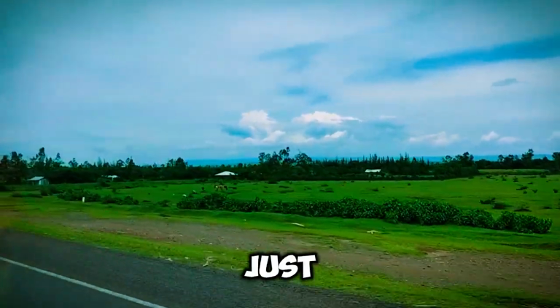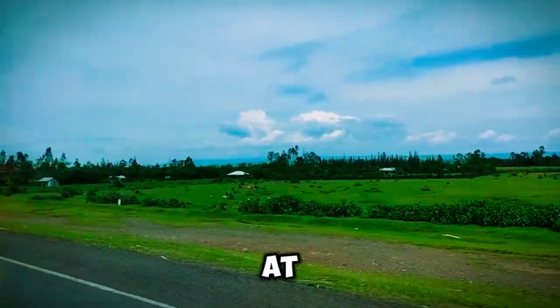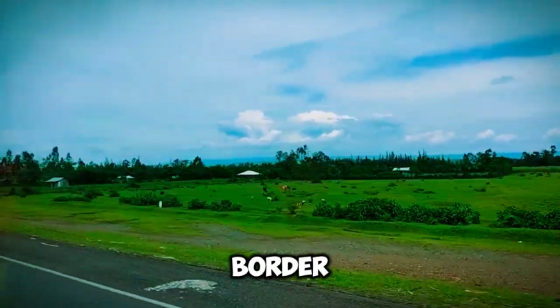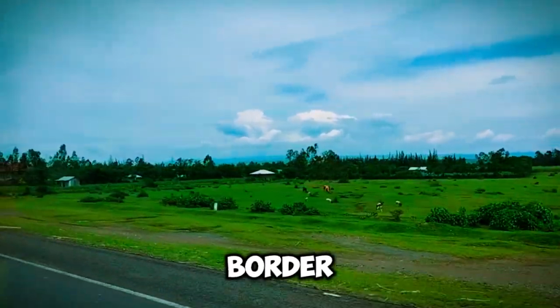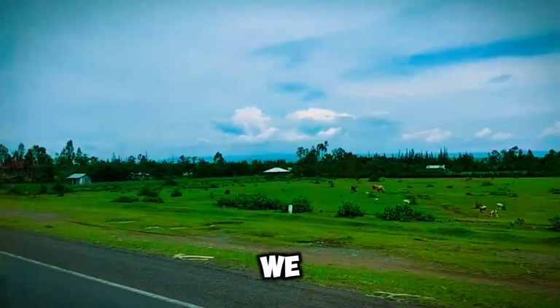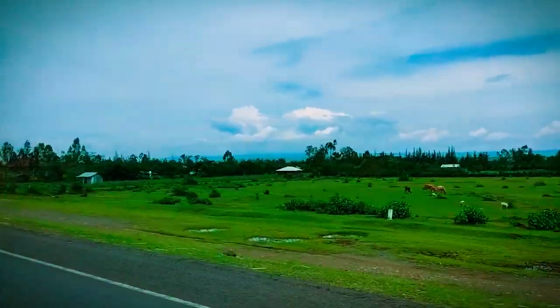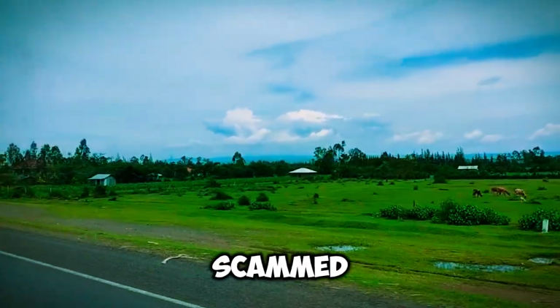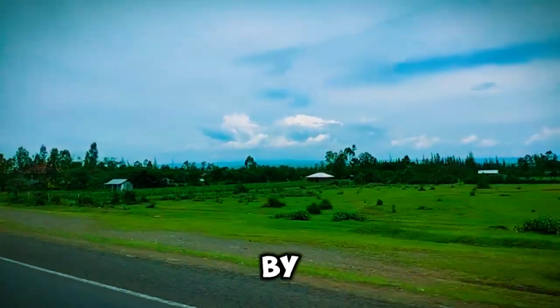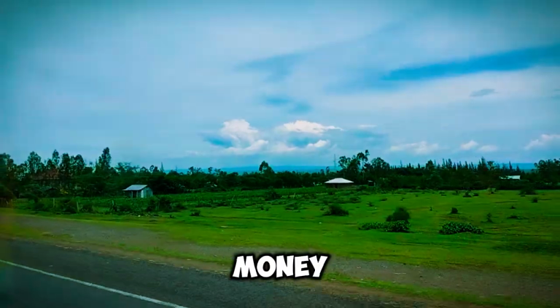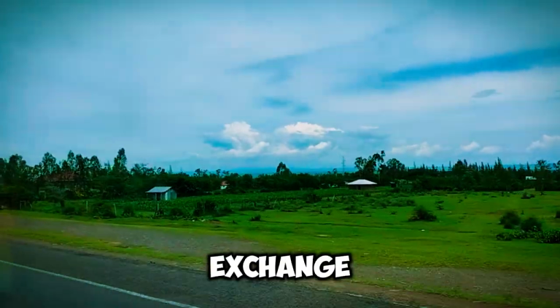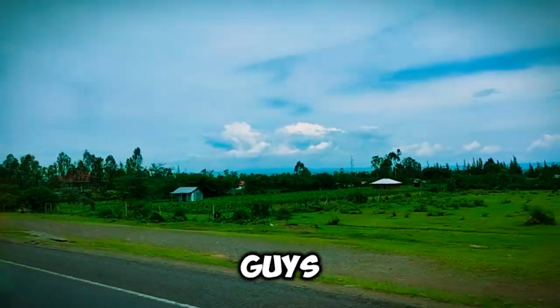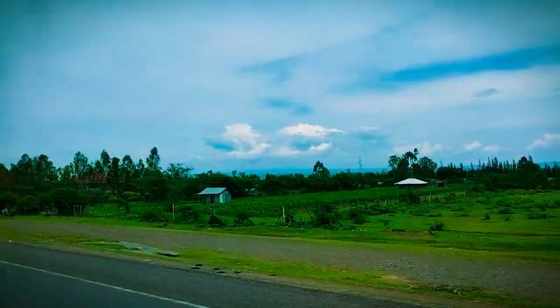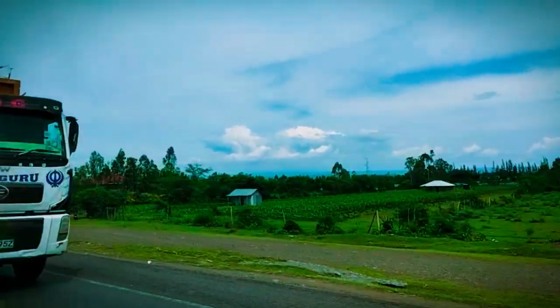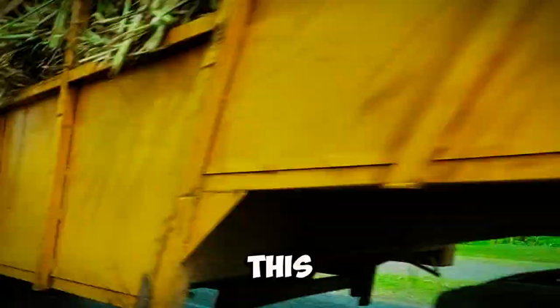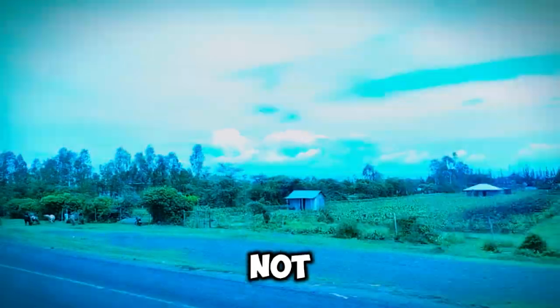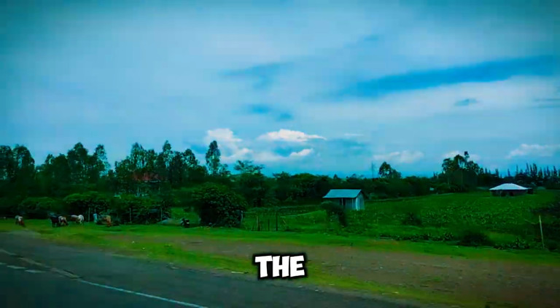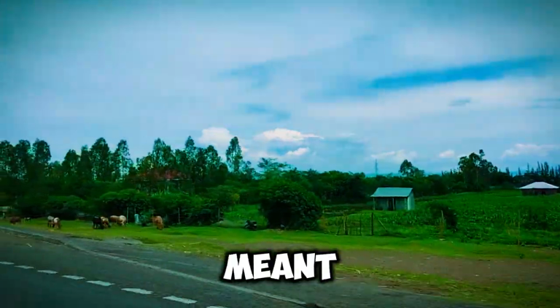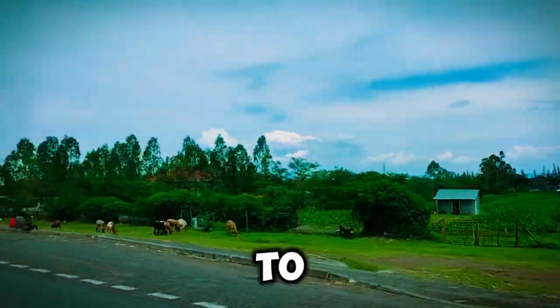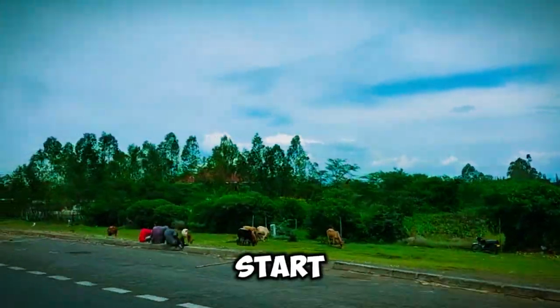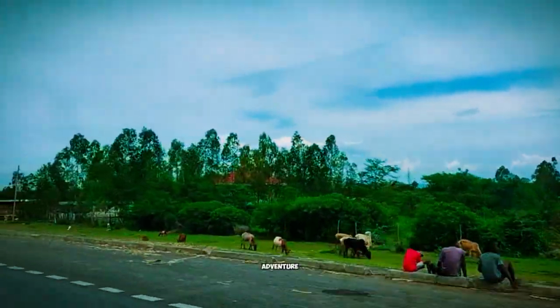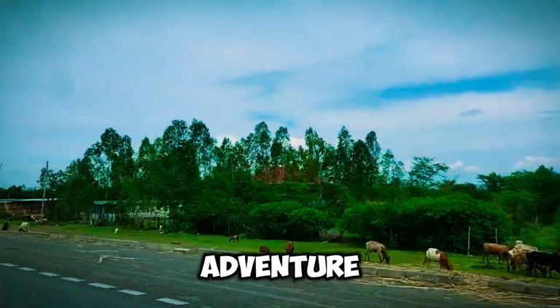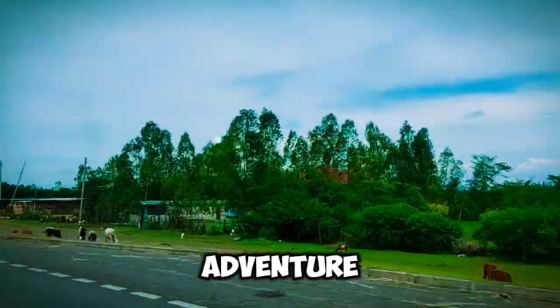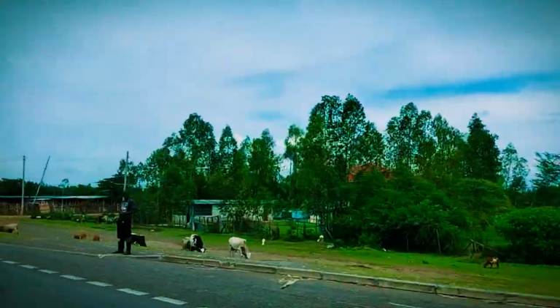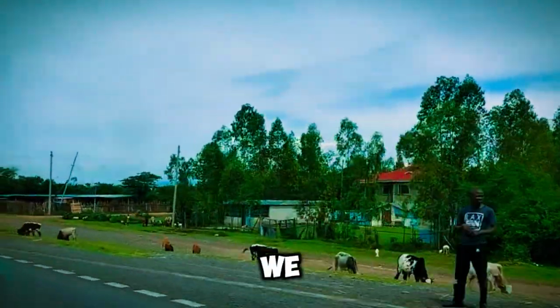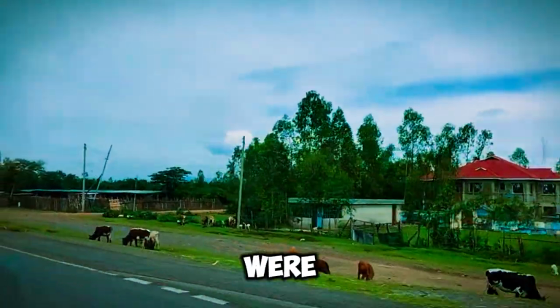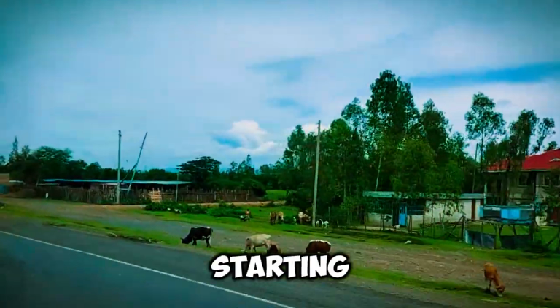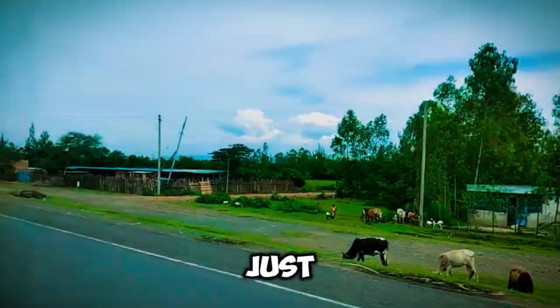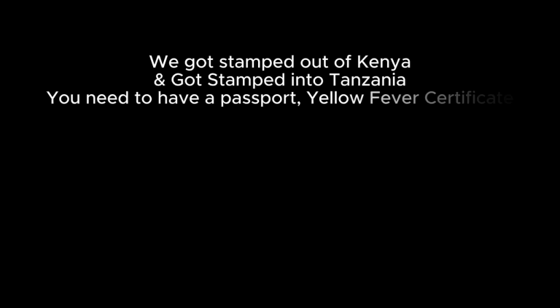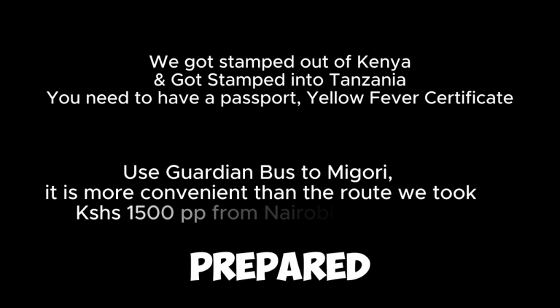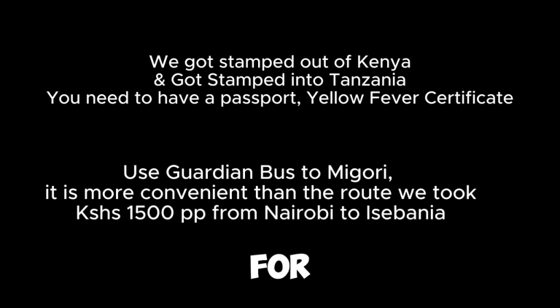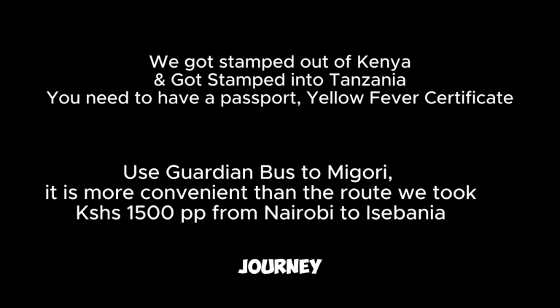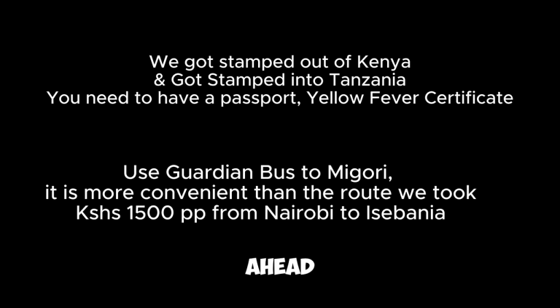Just at the border, we got scammed by the money exchange guys. This was not the way we were meant to start our adventure, but we were learning and getting prepared for the journey ahead.